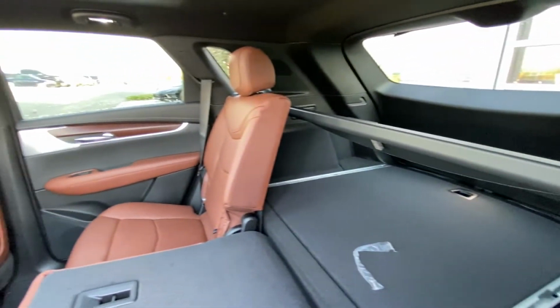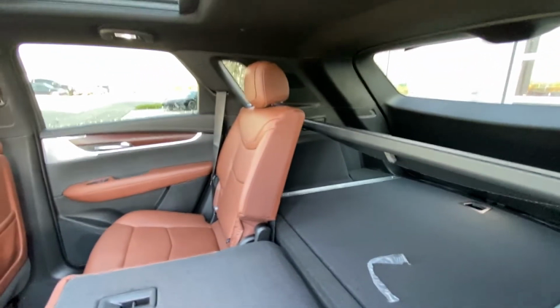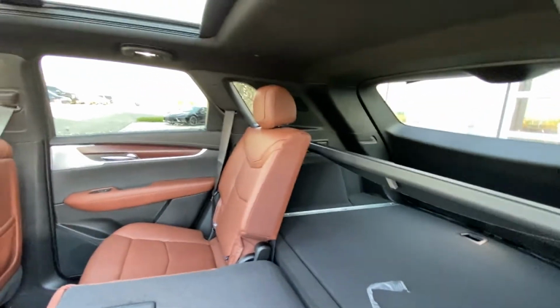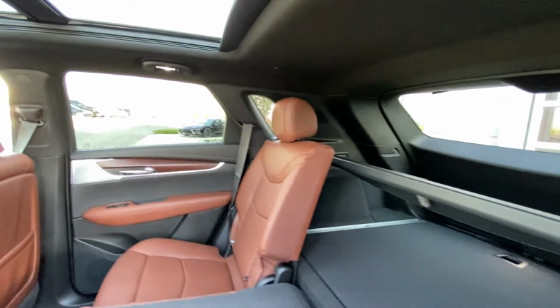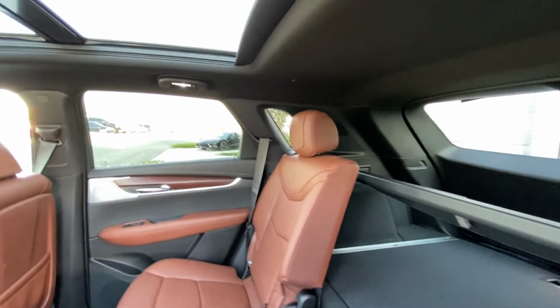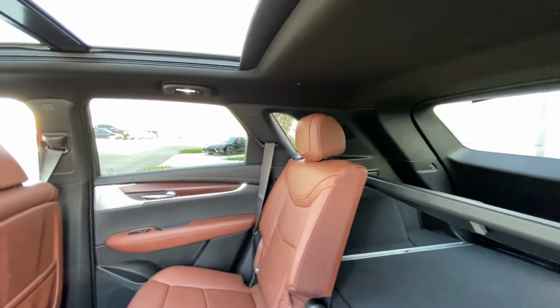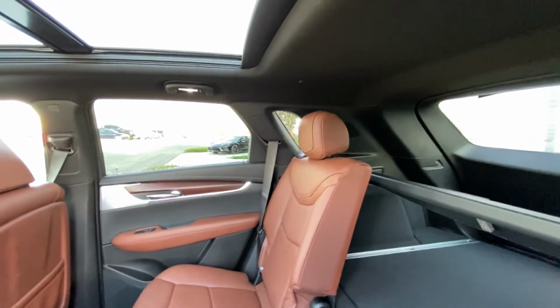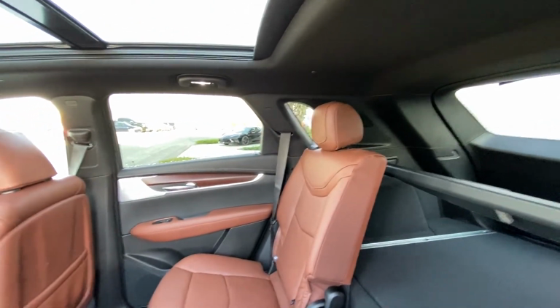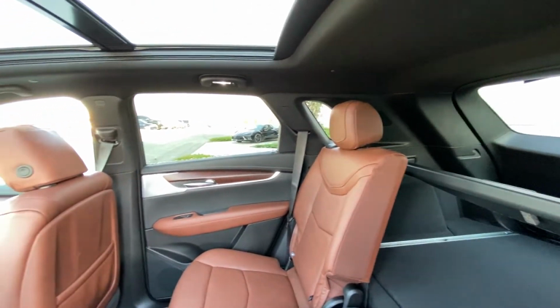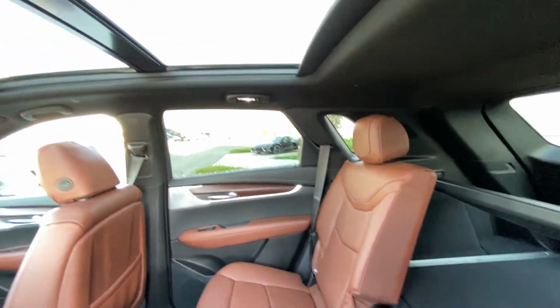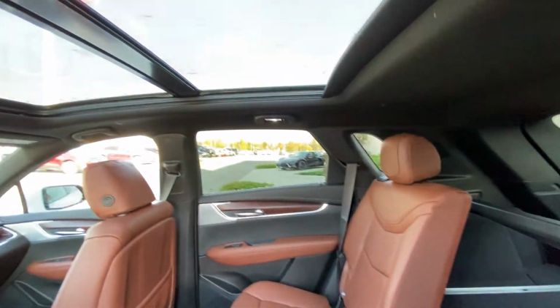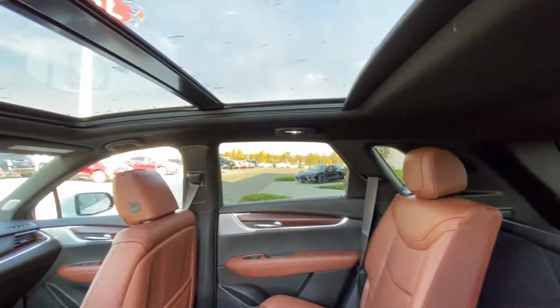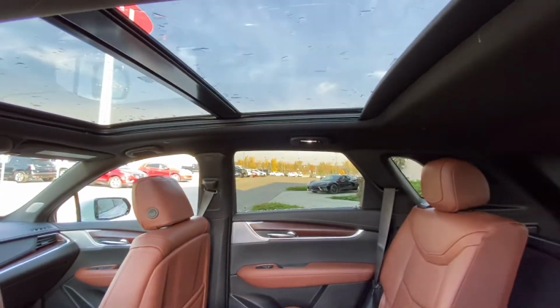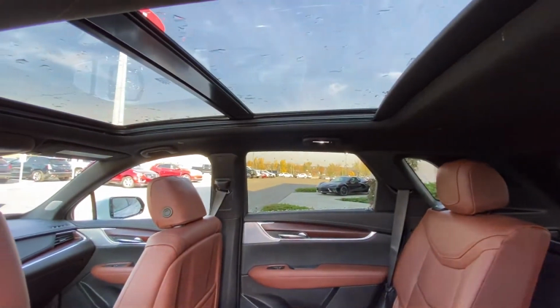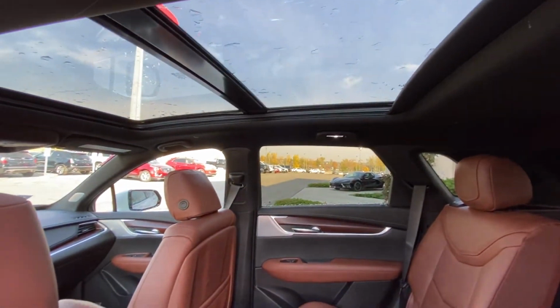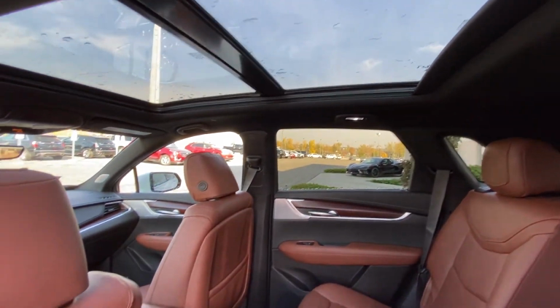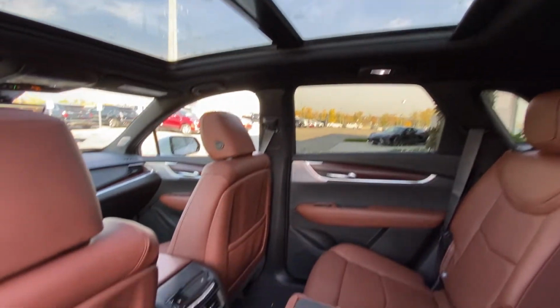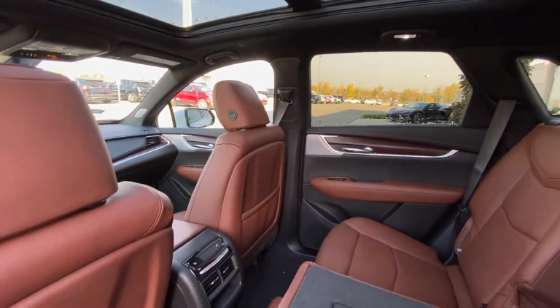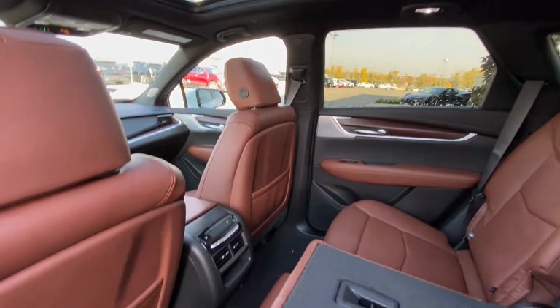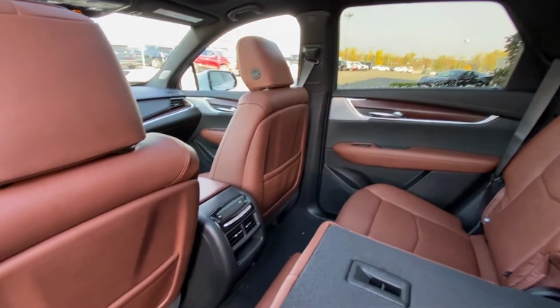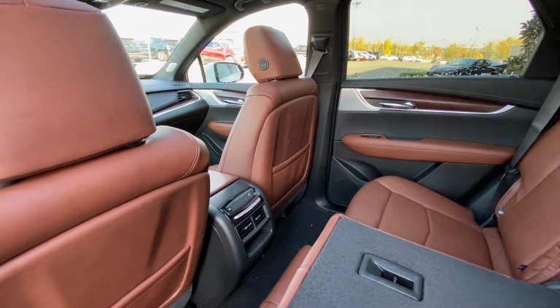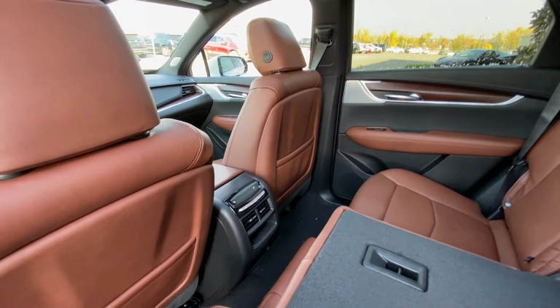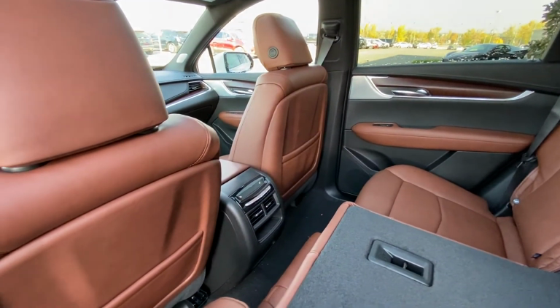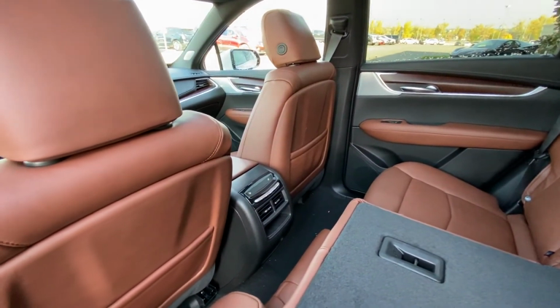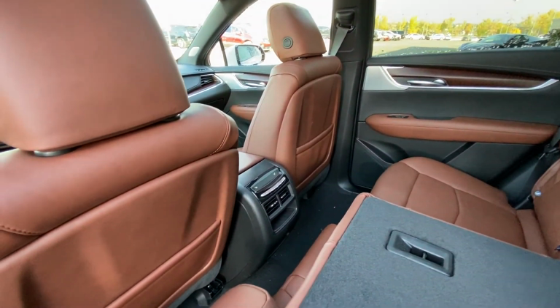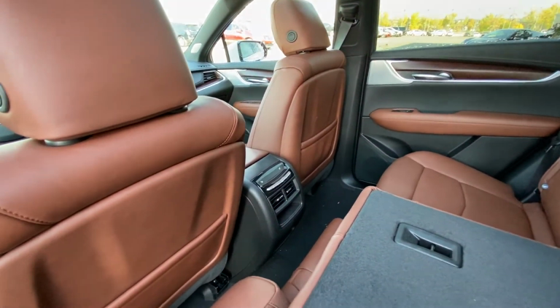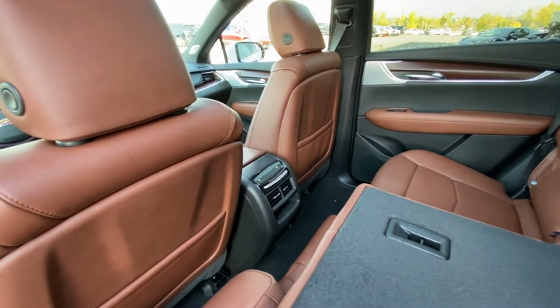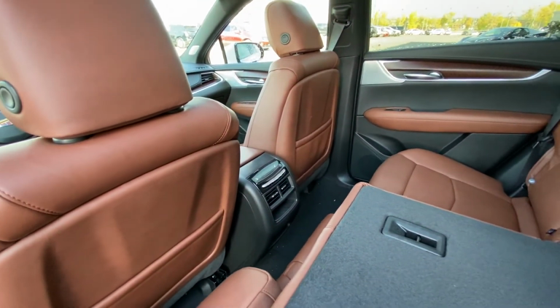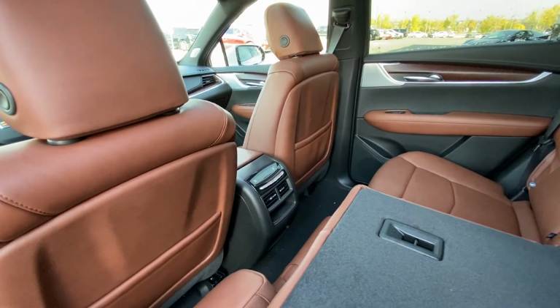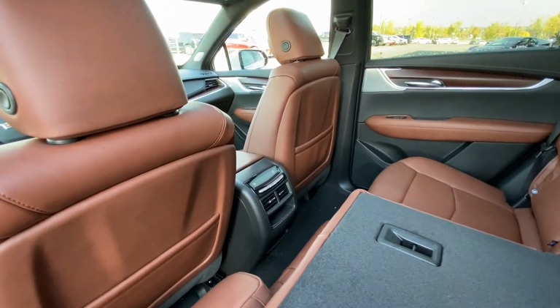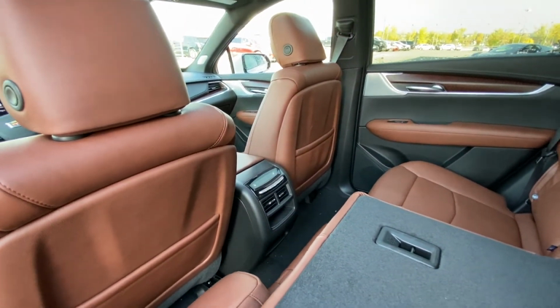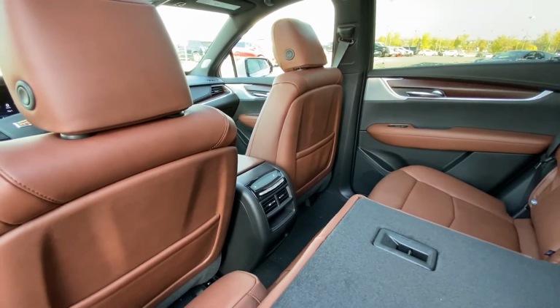We have a black Cadillac with LED lighting and a massive dual-panel sunroof, as well as heated seat controls and a USB port in the back of the center console.